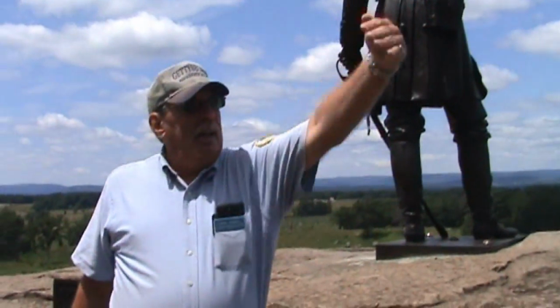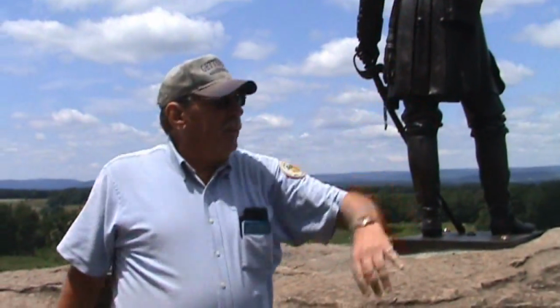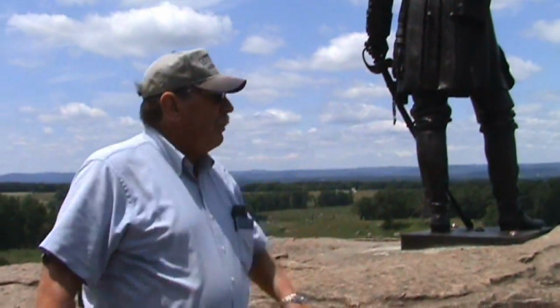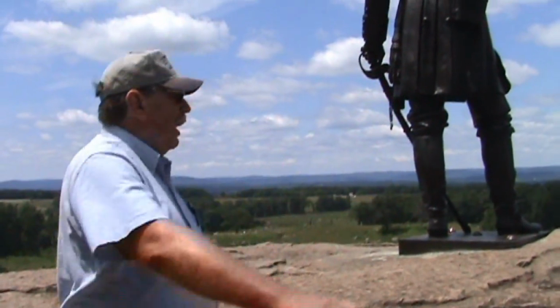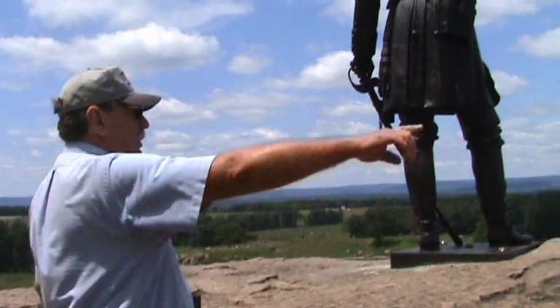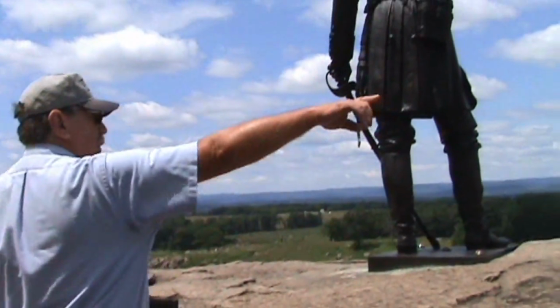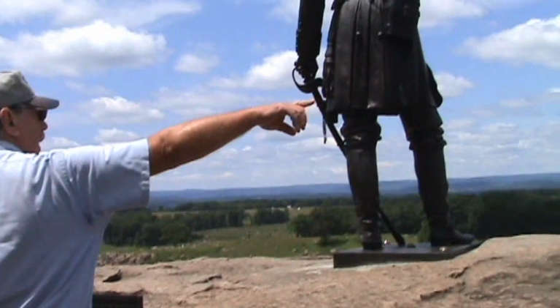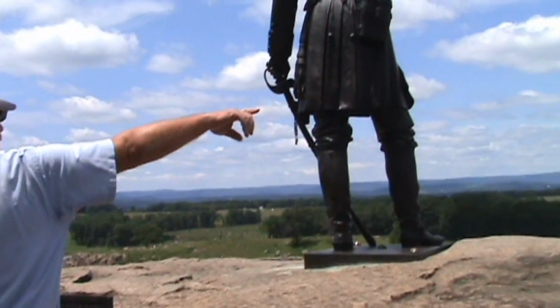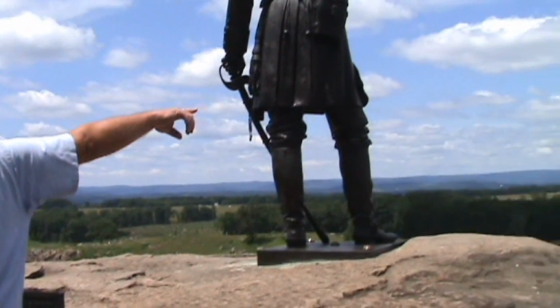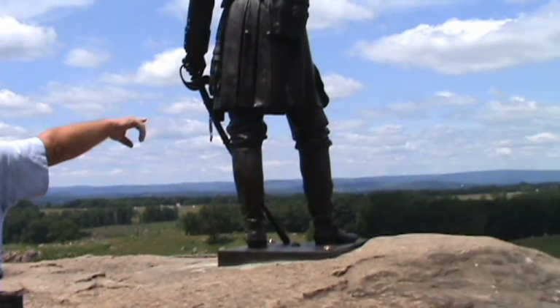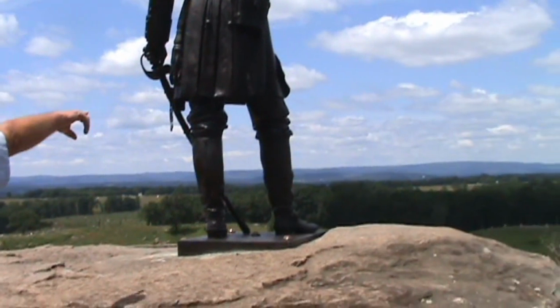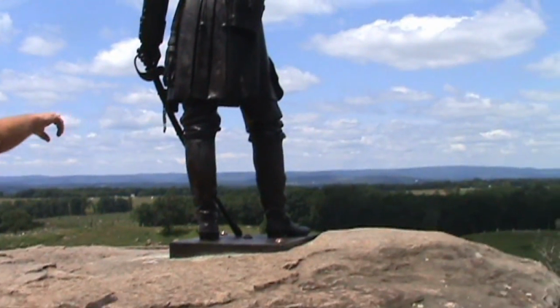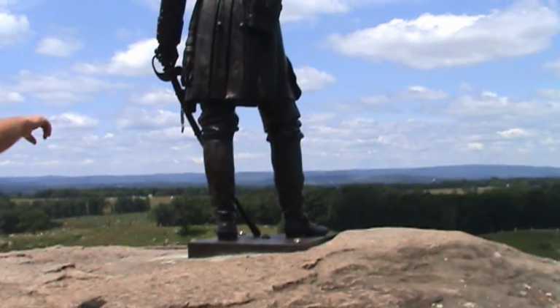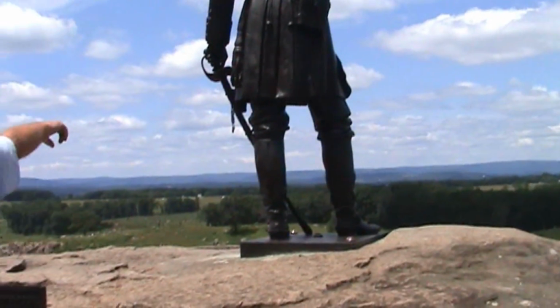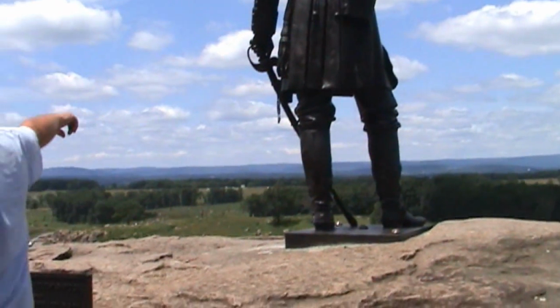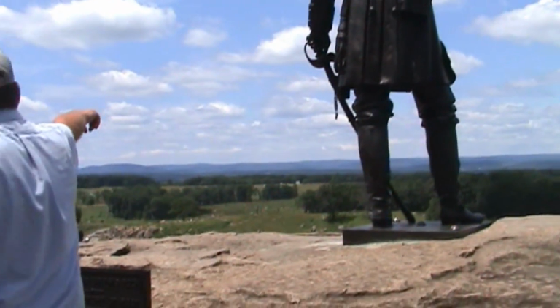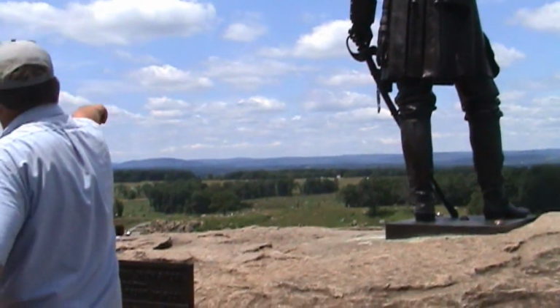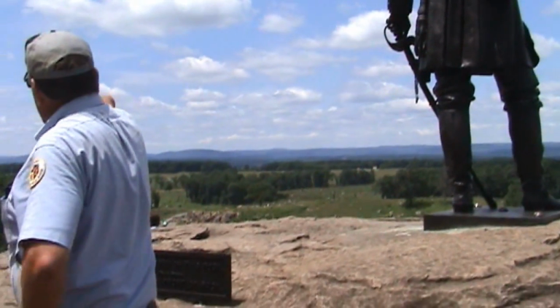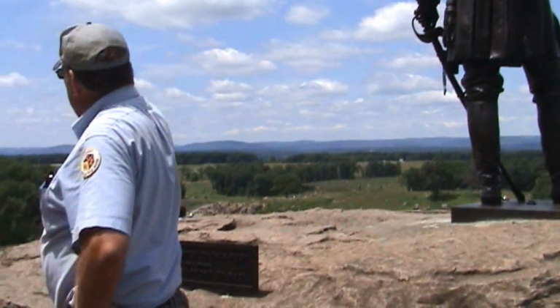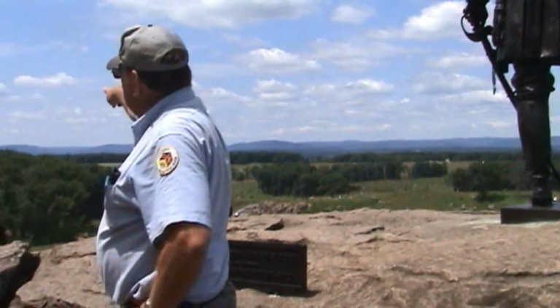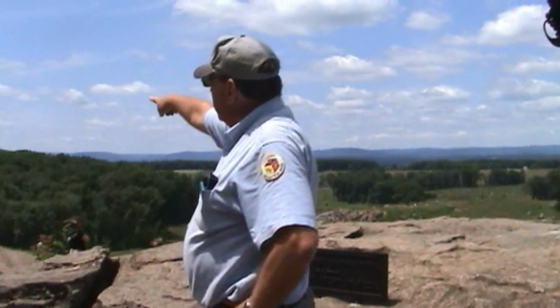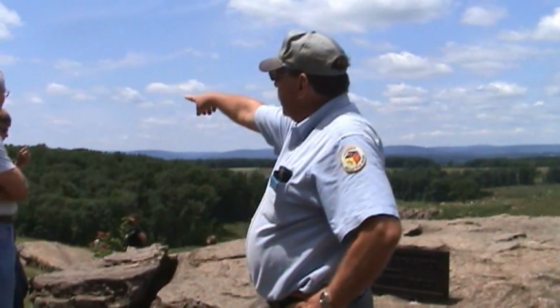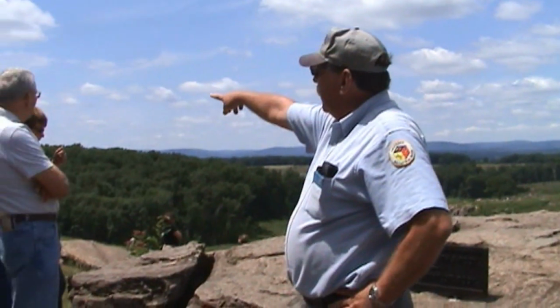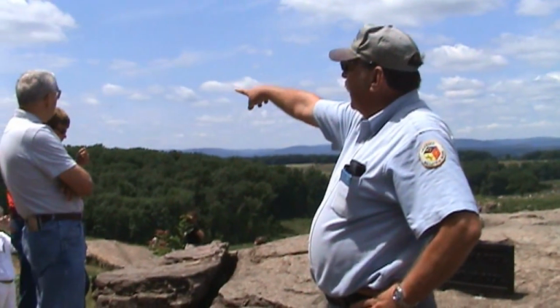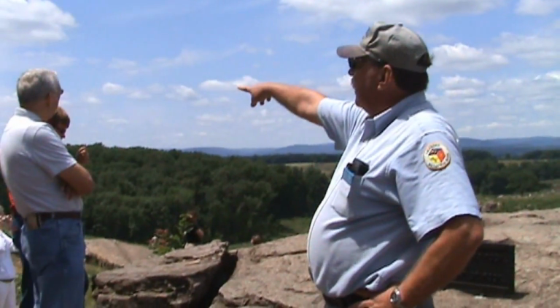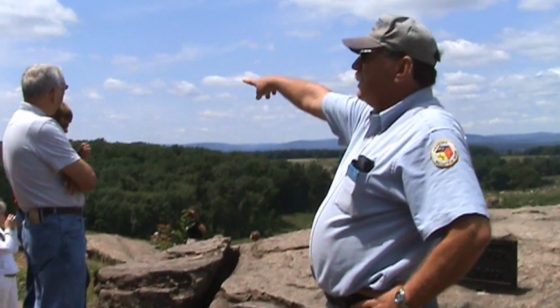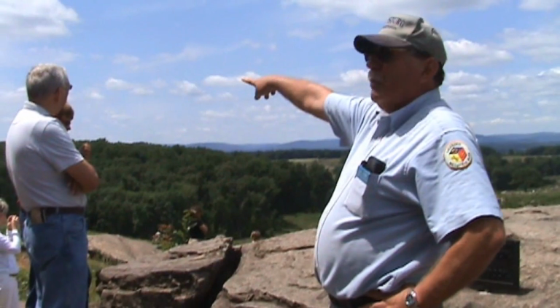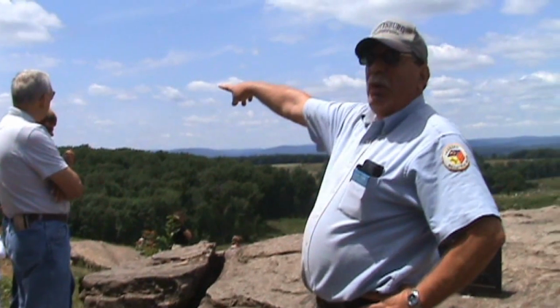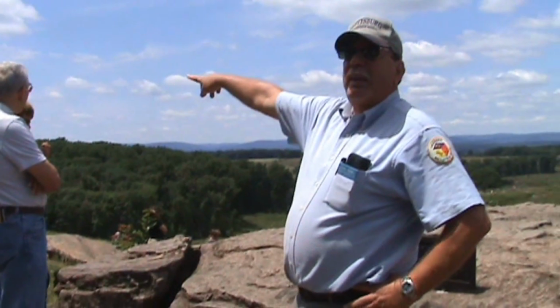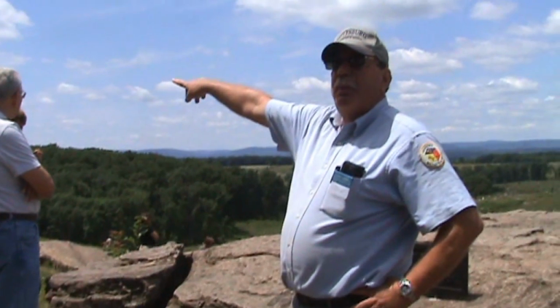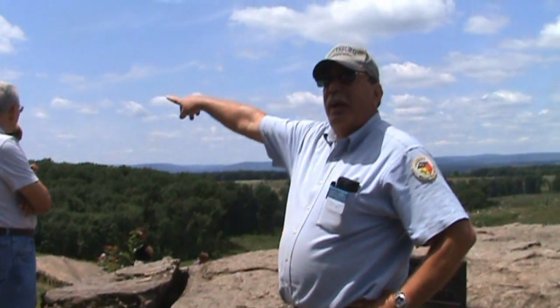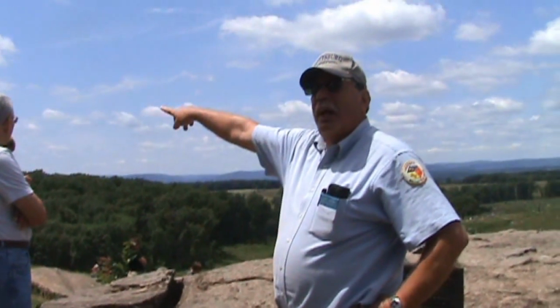The Confederate Battle Line is the tree line, past the last green field, and continues all the way until it disappears behind the high ground that we just came up and over — that's Big Round Top.